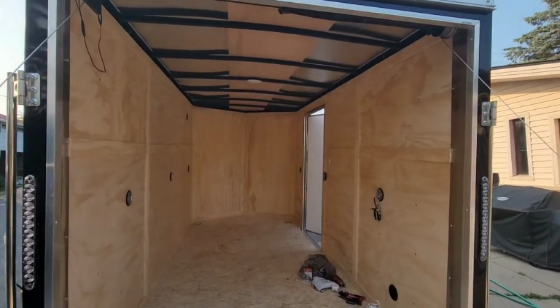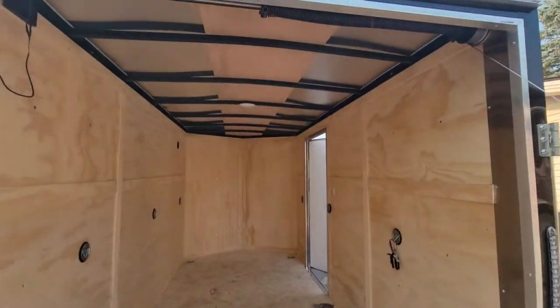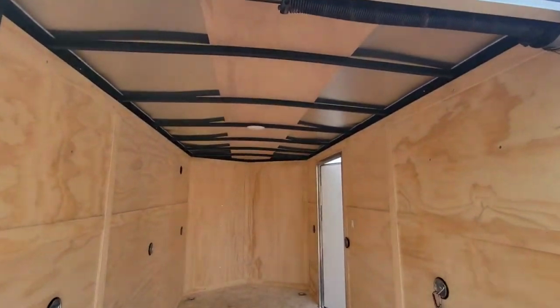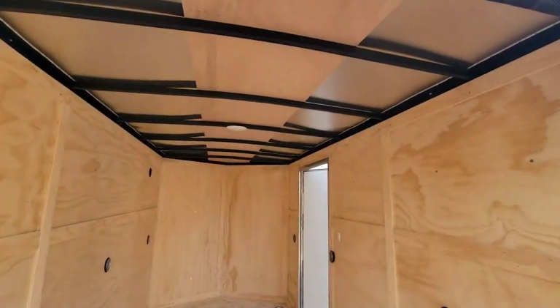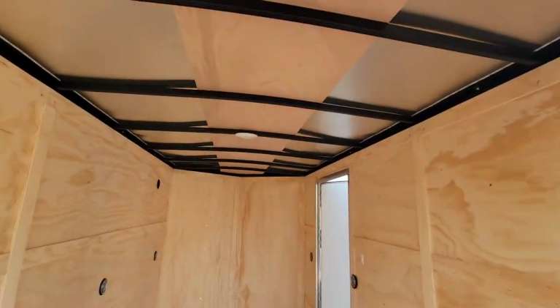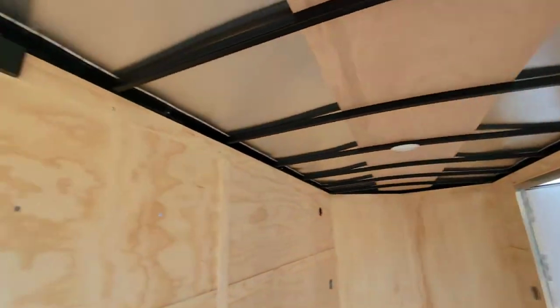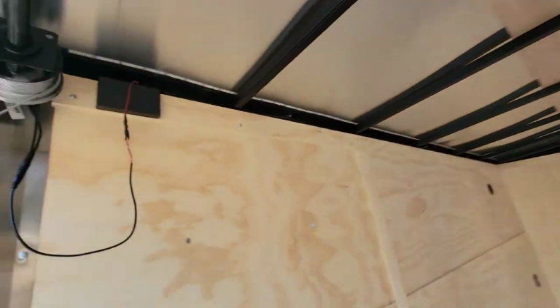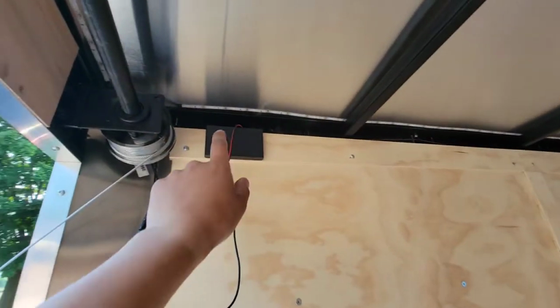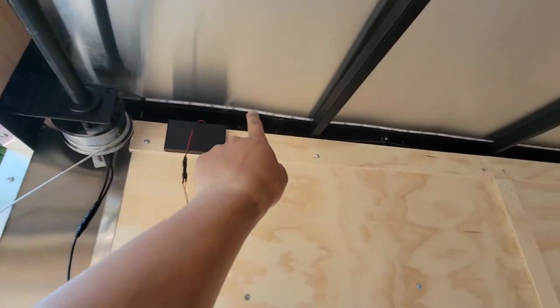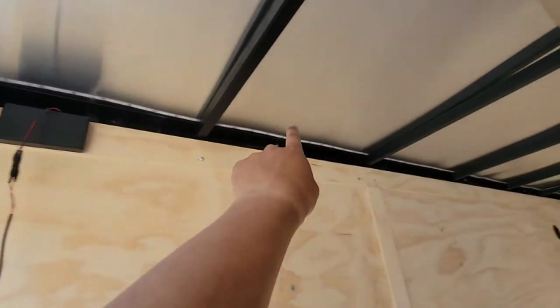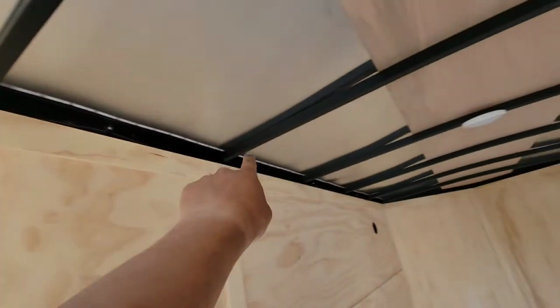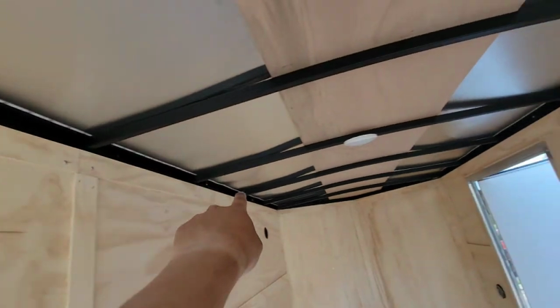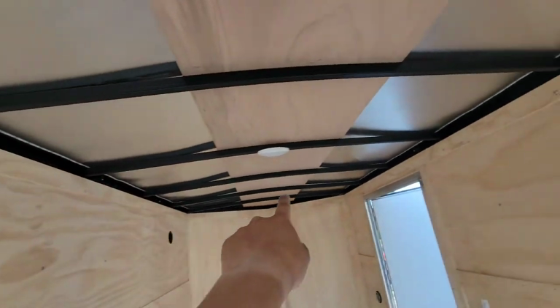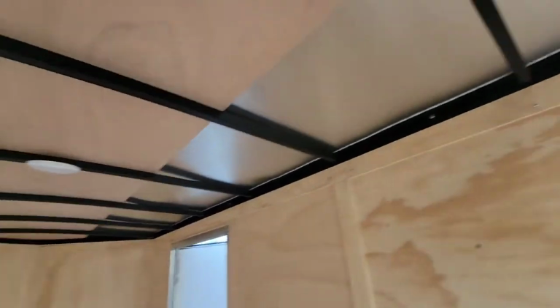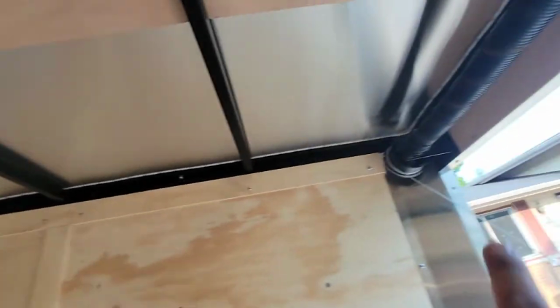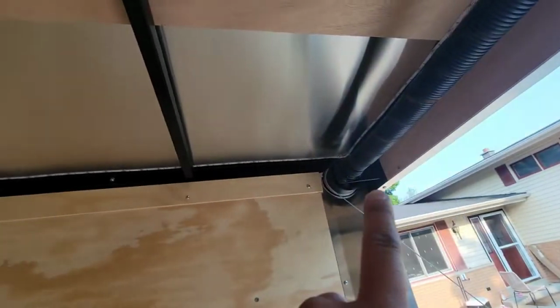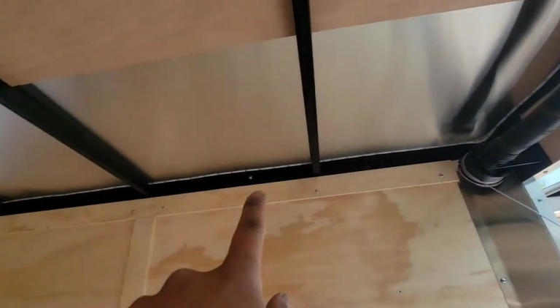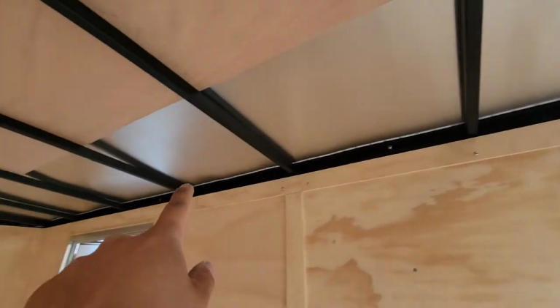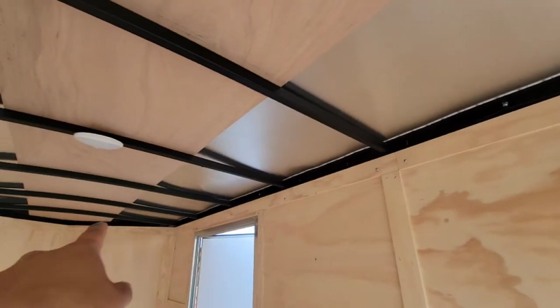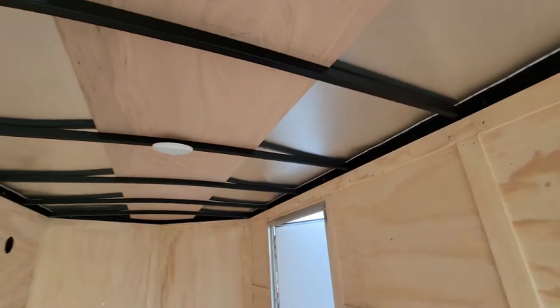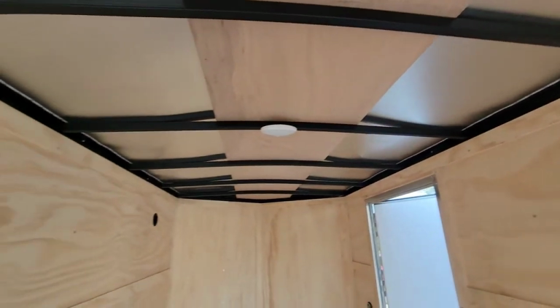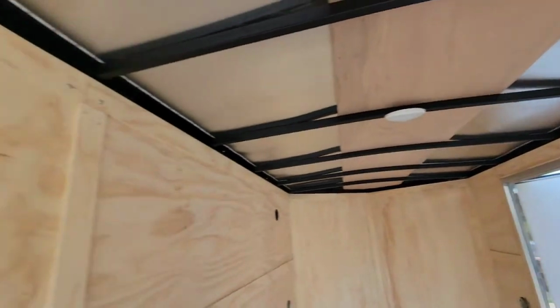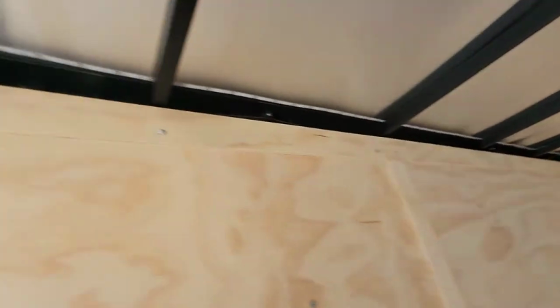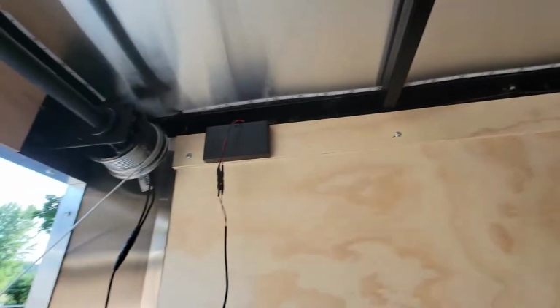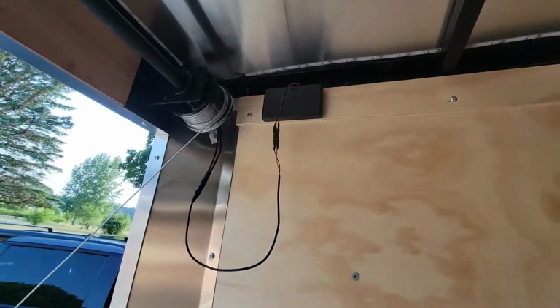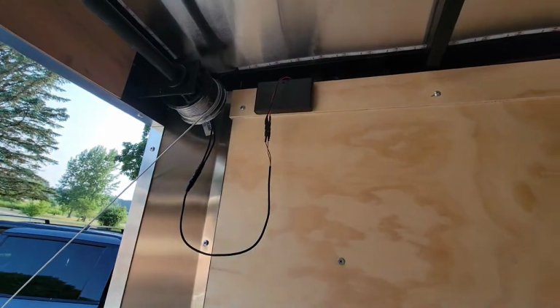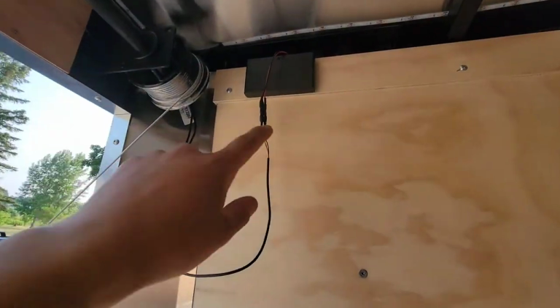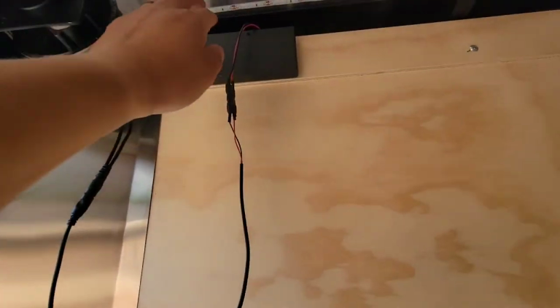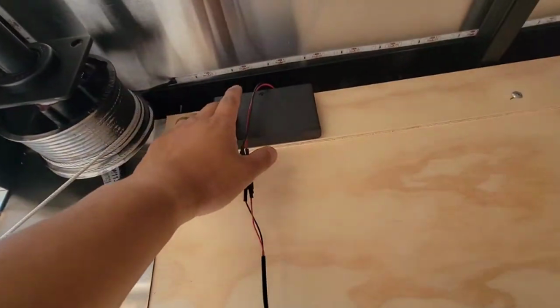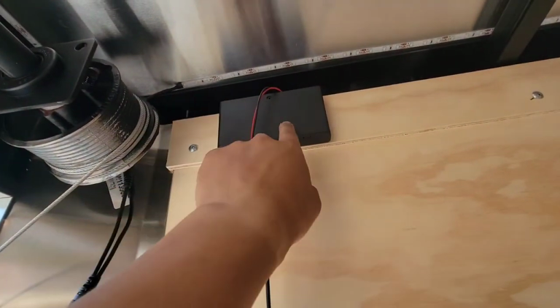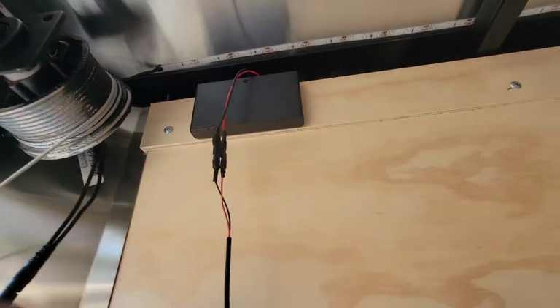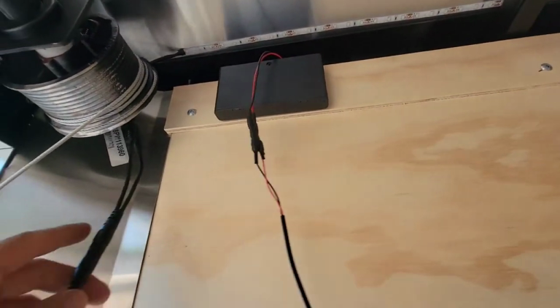I just hooked up some LED lights to the trailer. It goes all the way through — this side, all the way through. Super cheap. I have an external battery box right here. Eight AAAs.